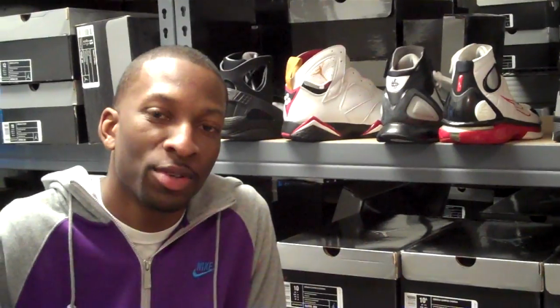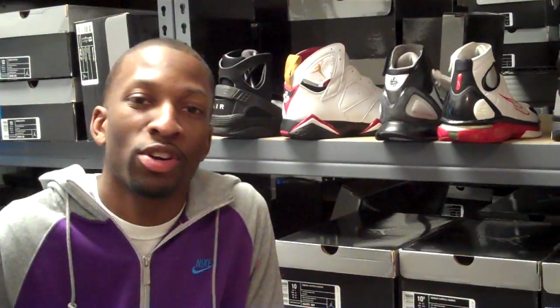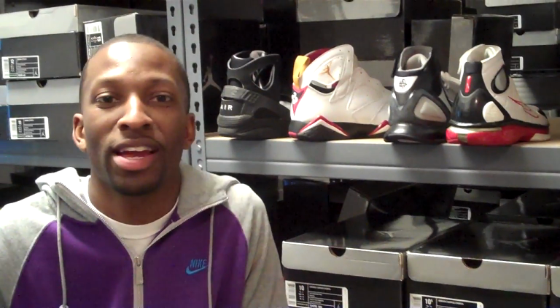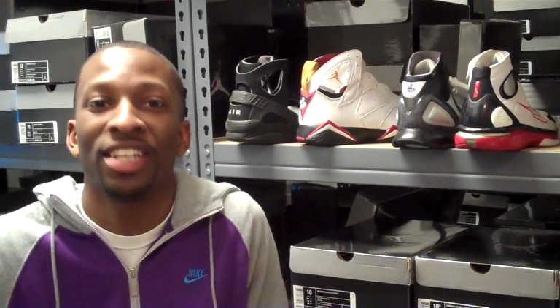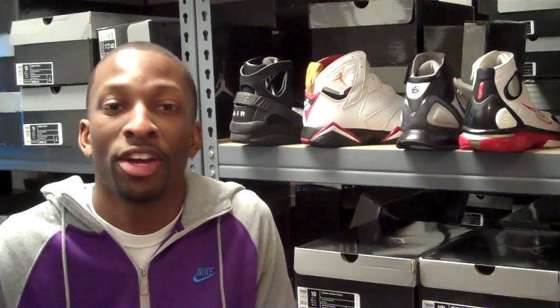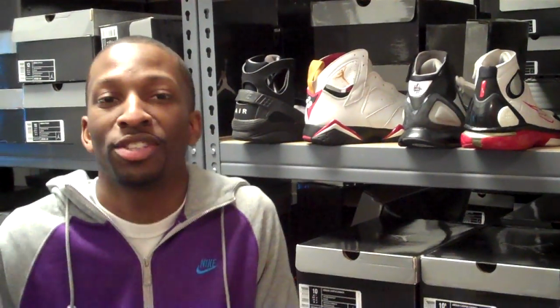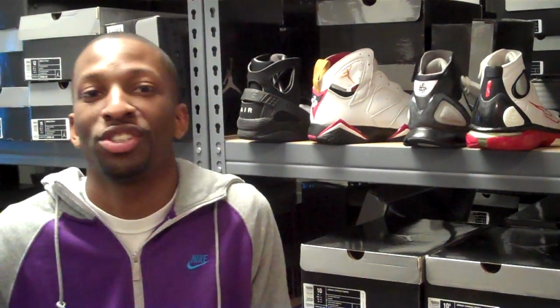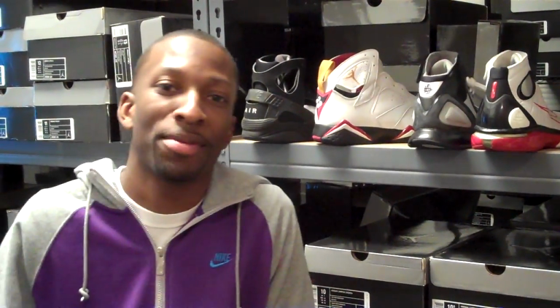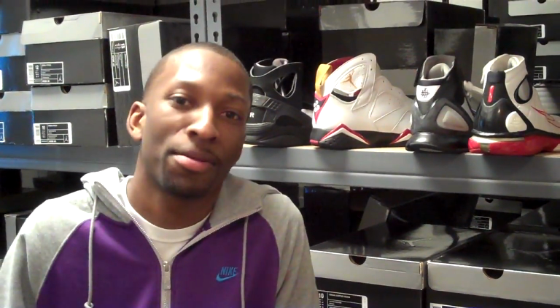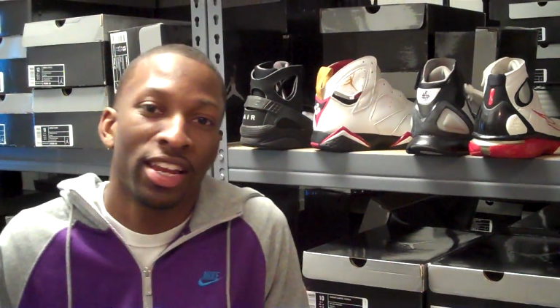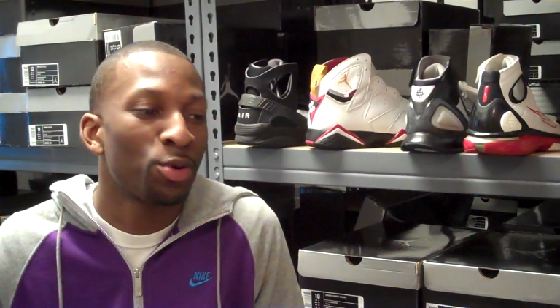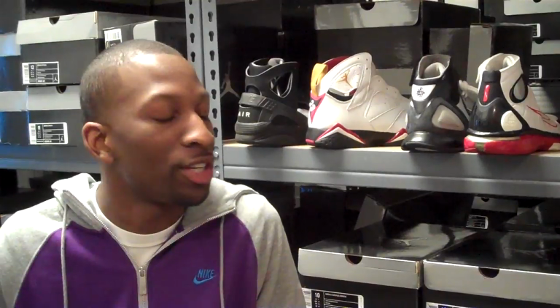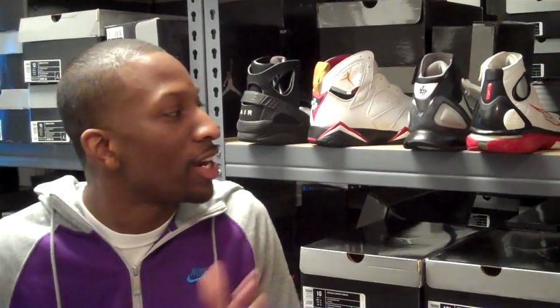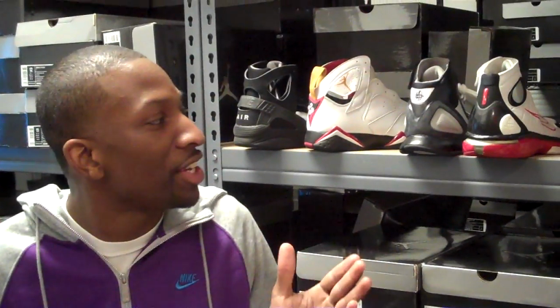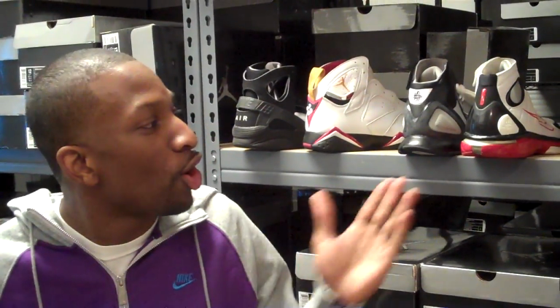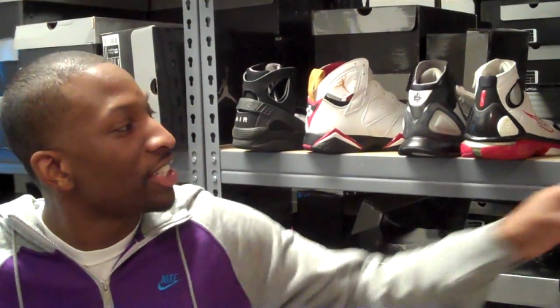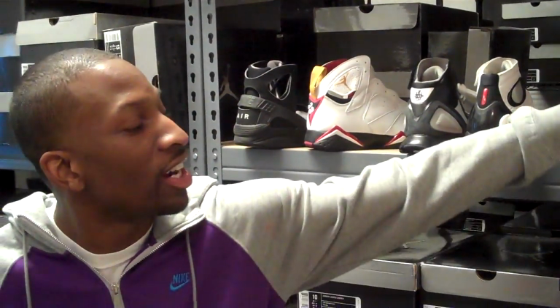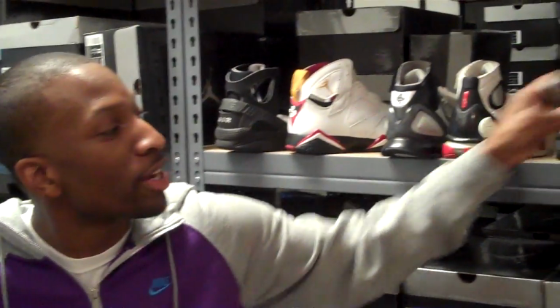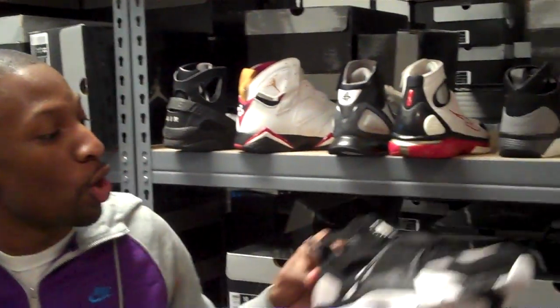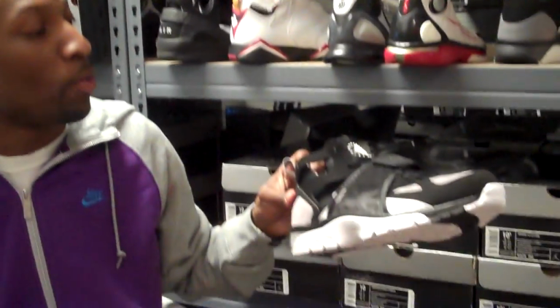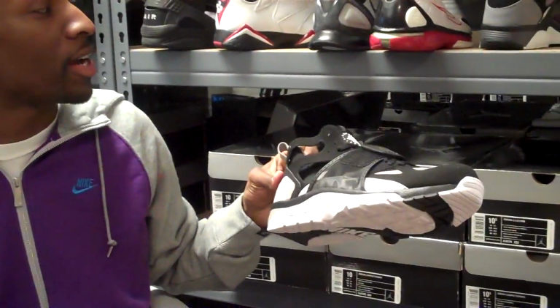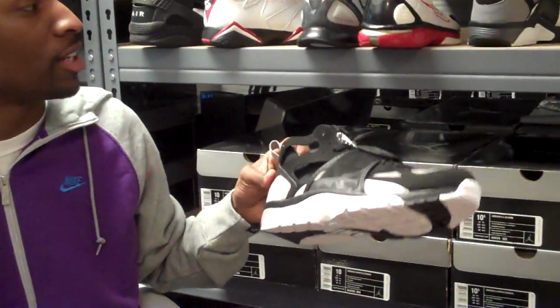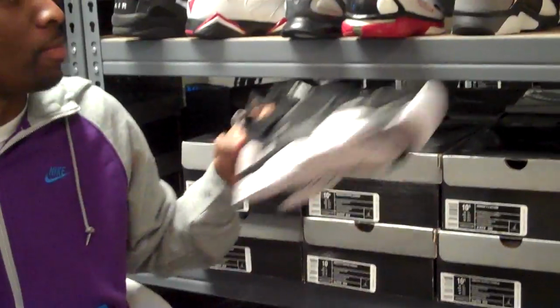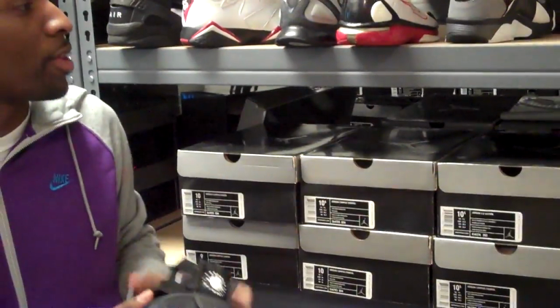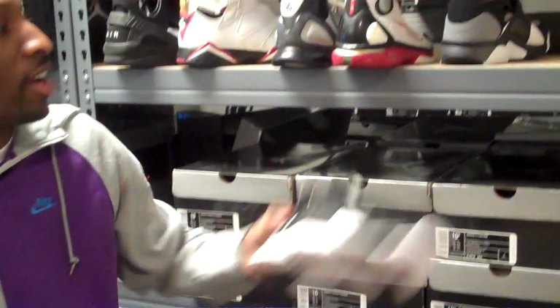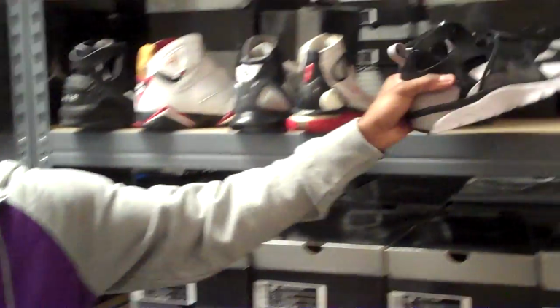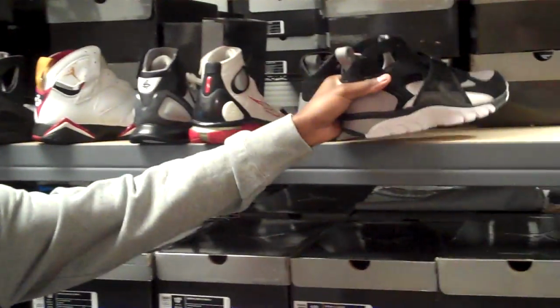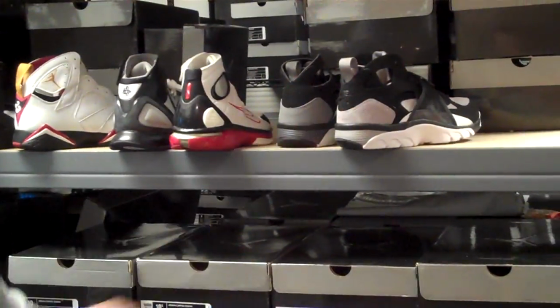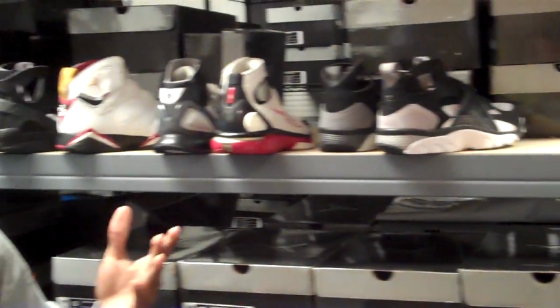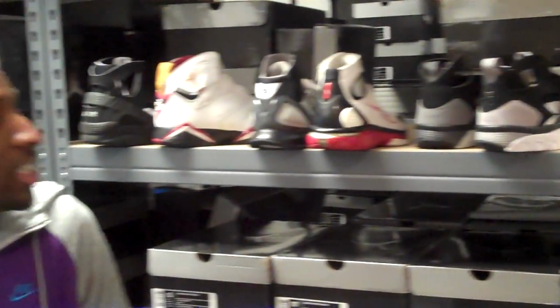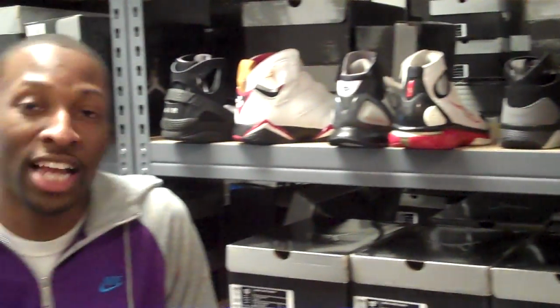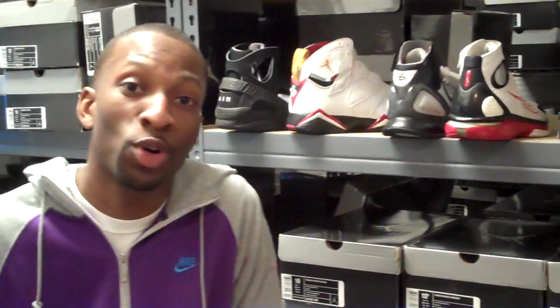What's going on everybody? I'm Sneaky Dave. You're now tuned in to TheShoeGame.com. Now real quick, we're going to do the Huarache Trainer 1 comparison. But before that, we're going to give you a little Huarache technology 101.